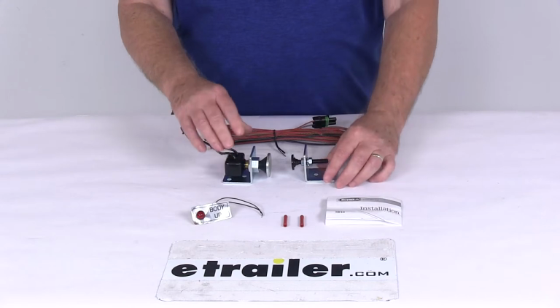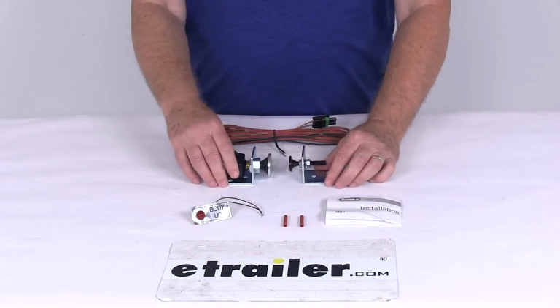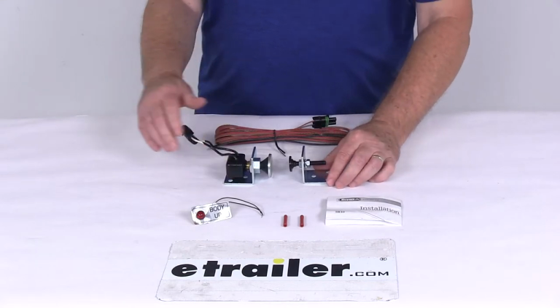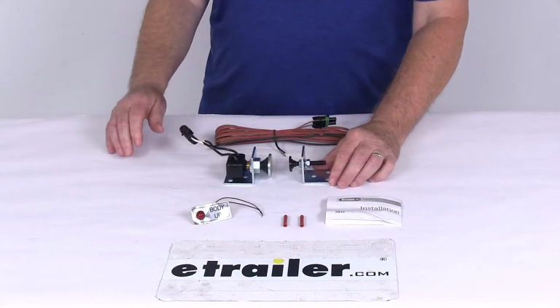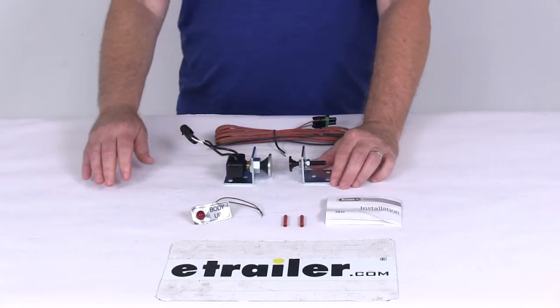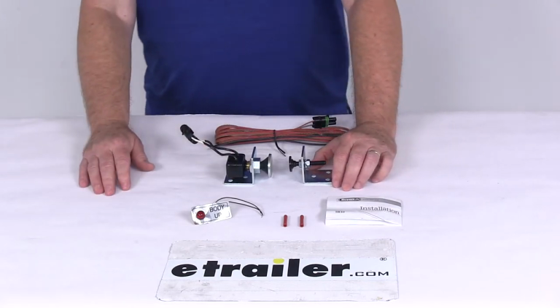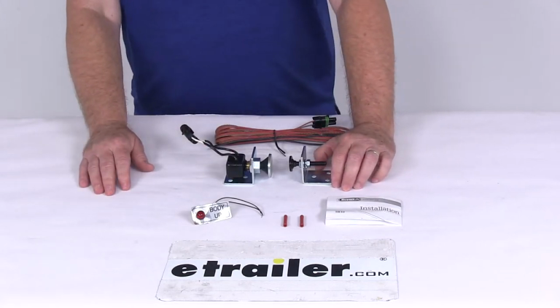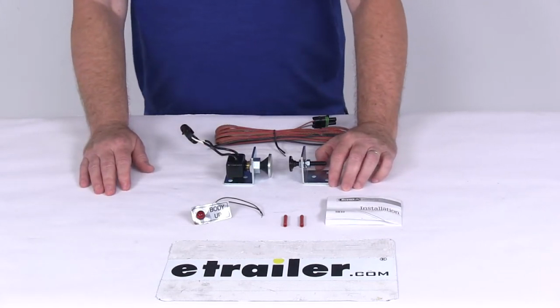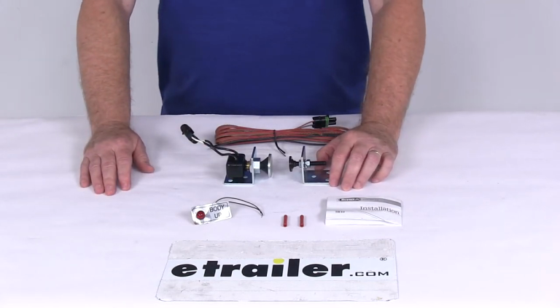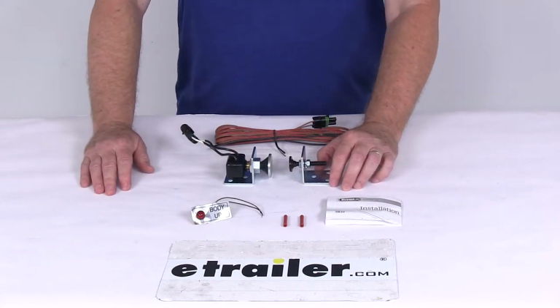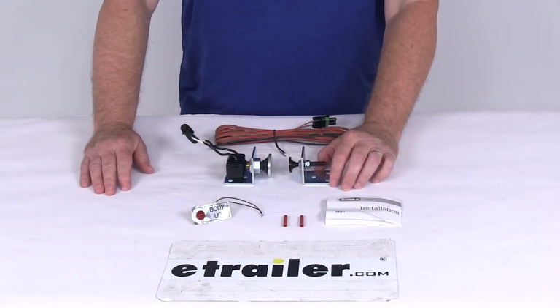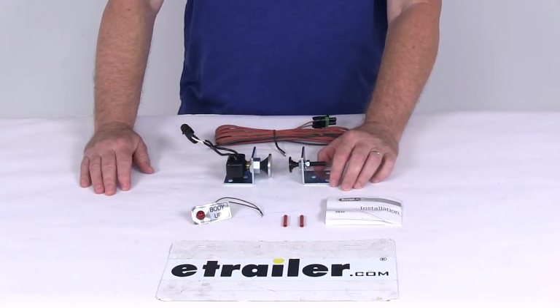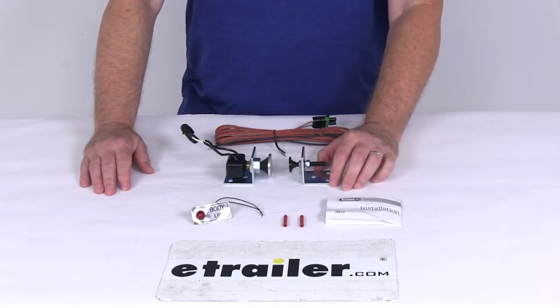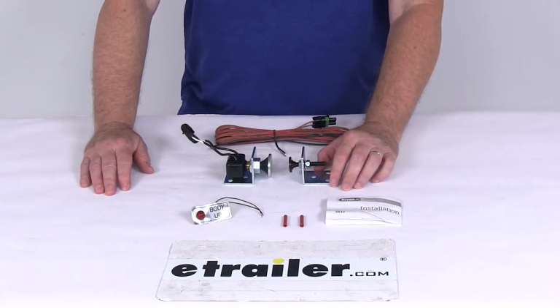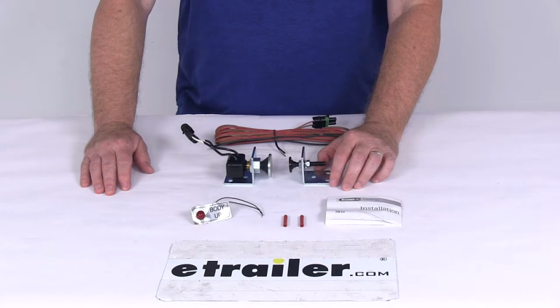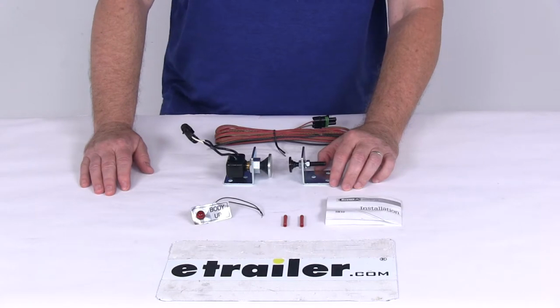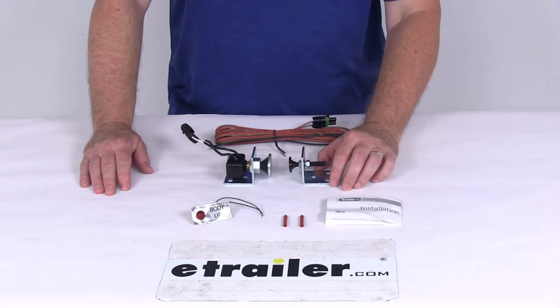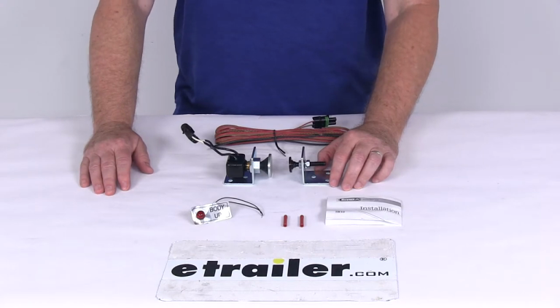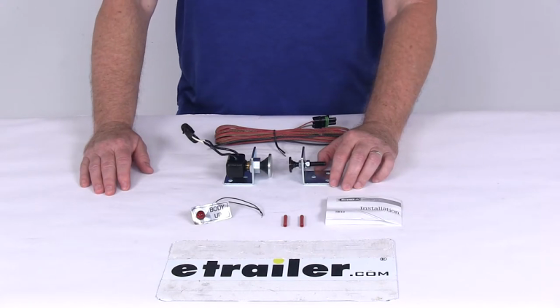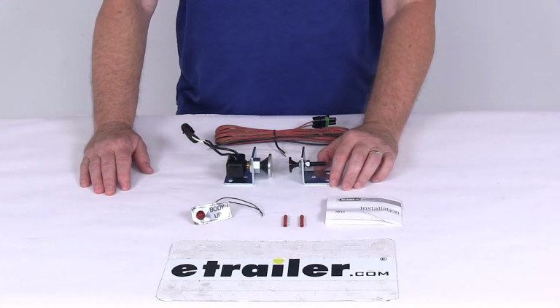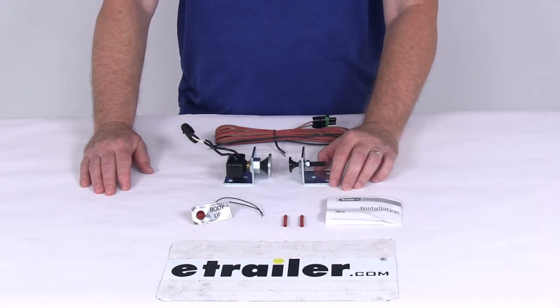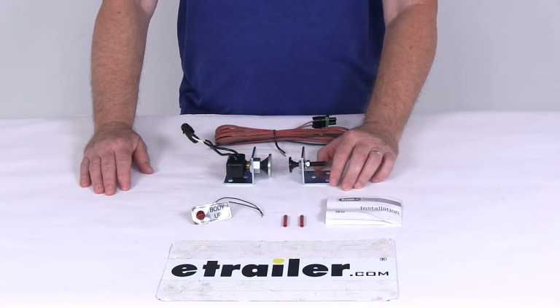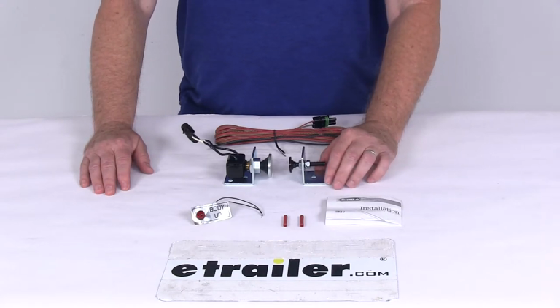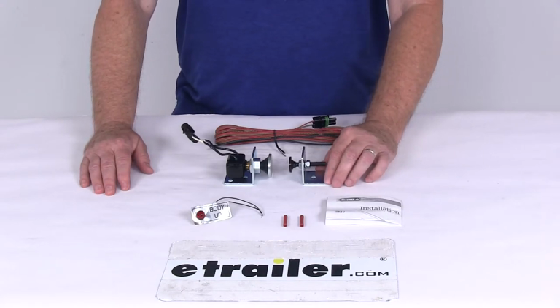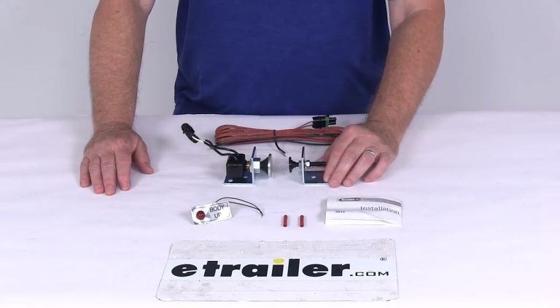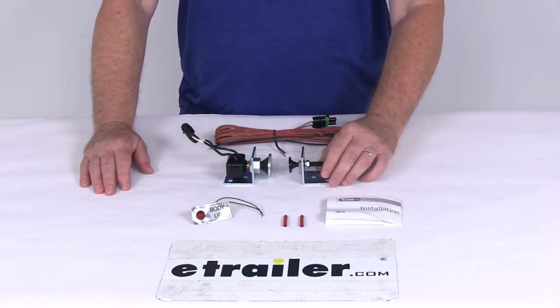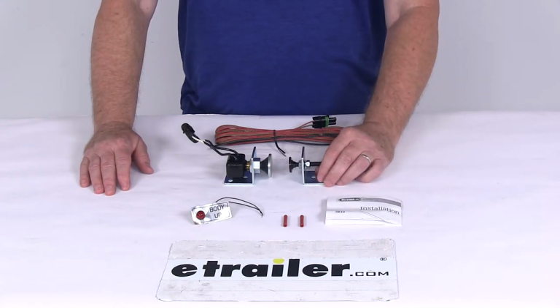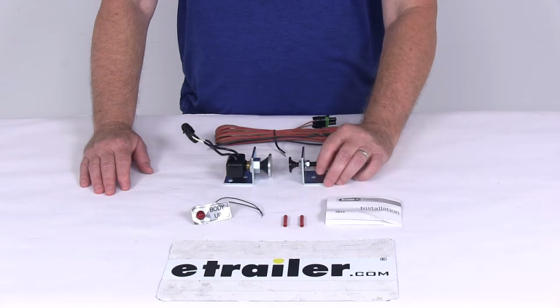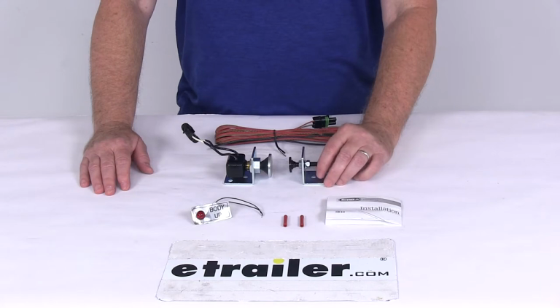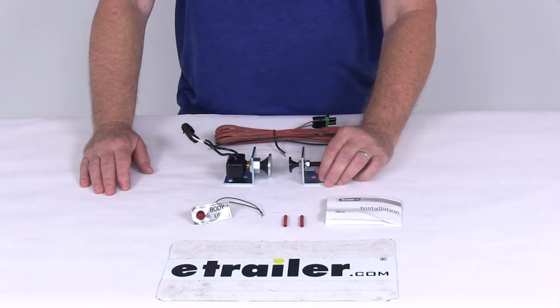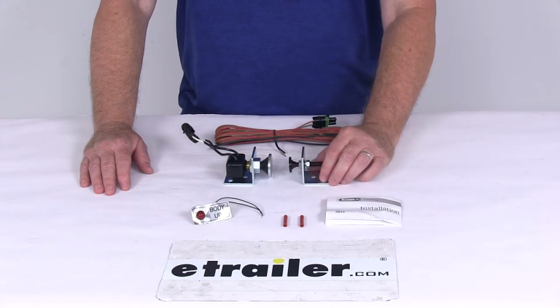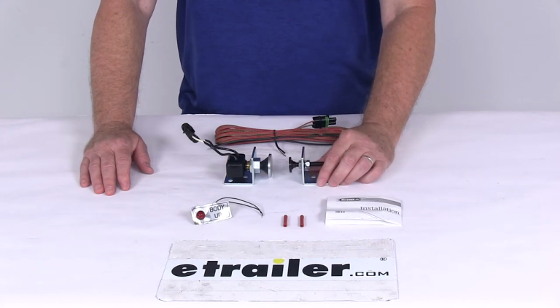You can also add an indicator buzzer if you want. We do sell those separately on our website — it's part number 337BL10 — and that will provide an audio indication by using a 70 decibel buzzer.